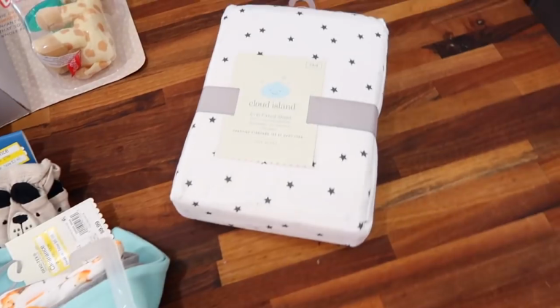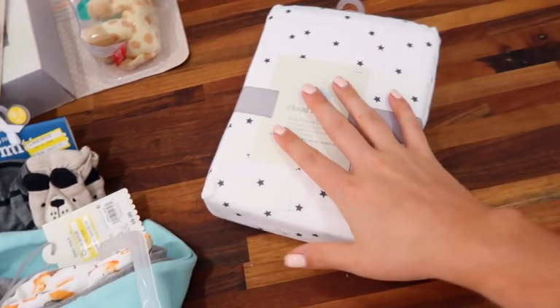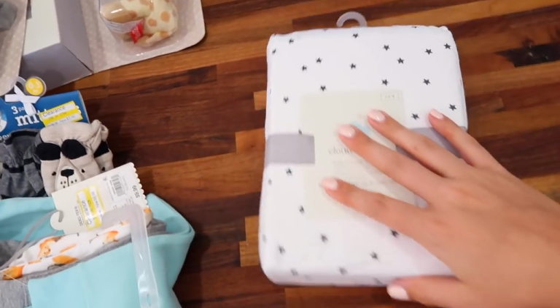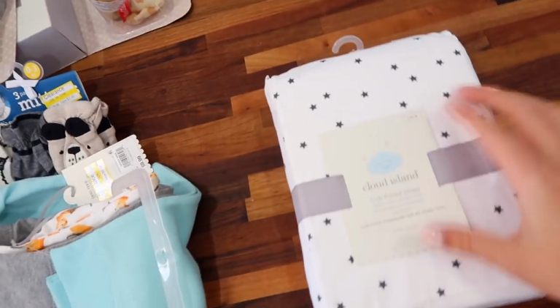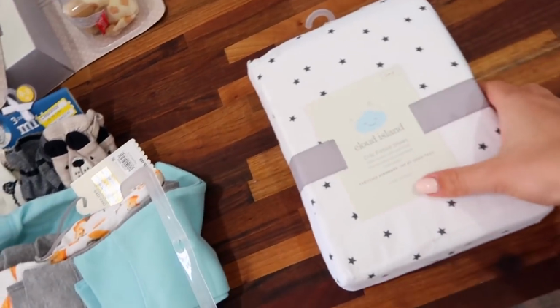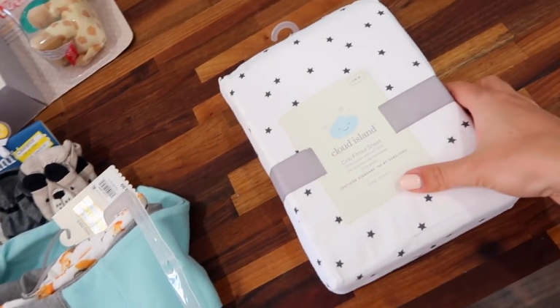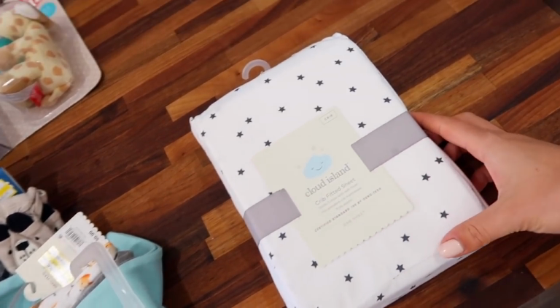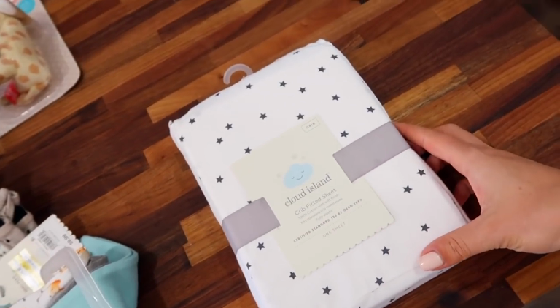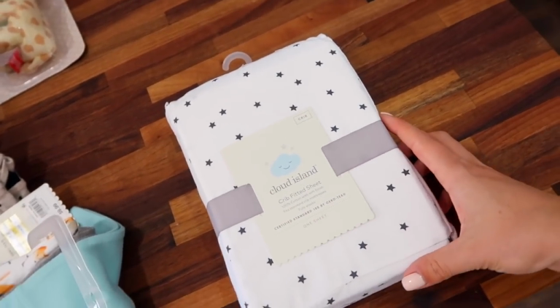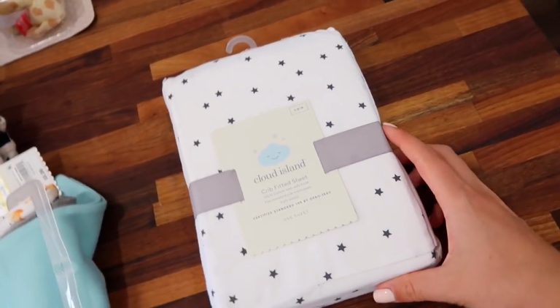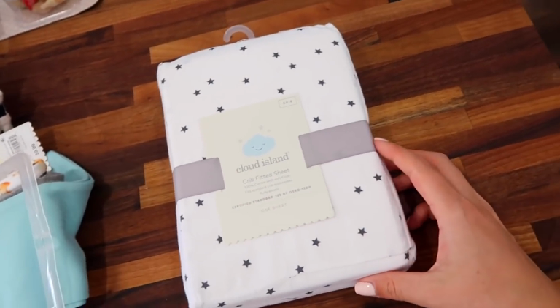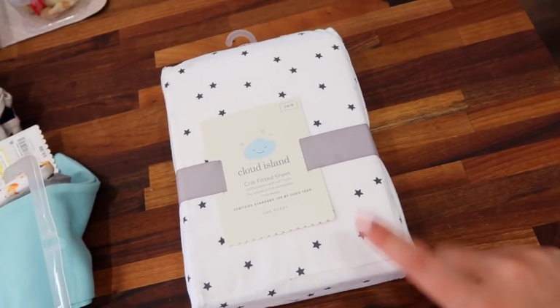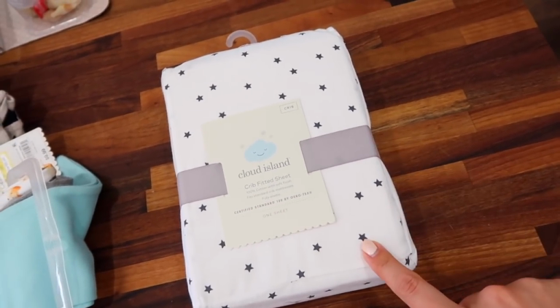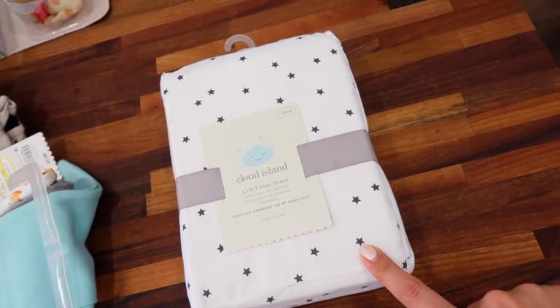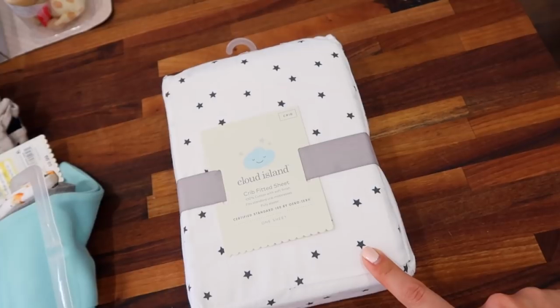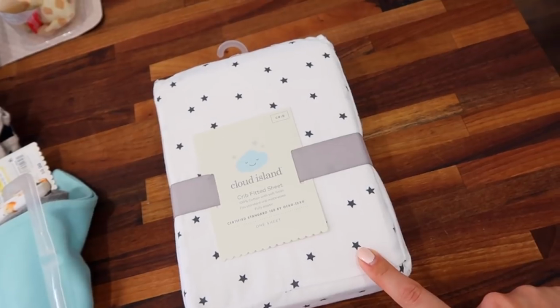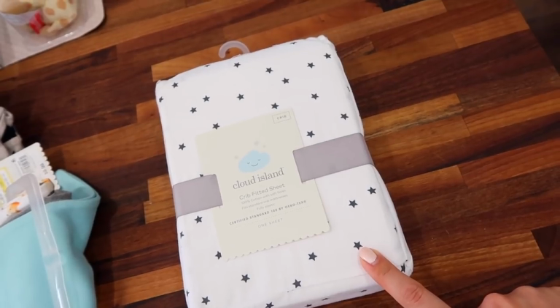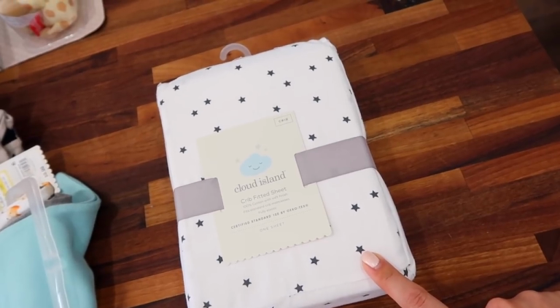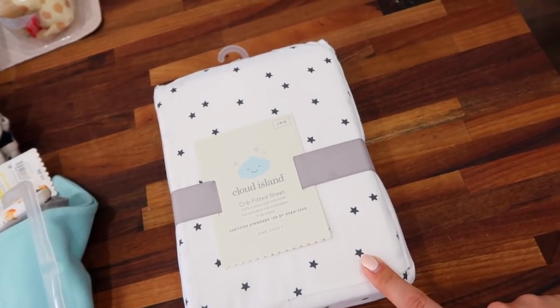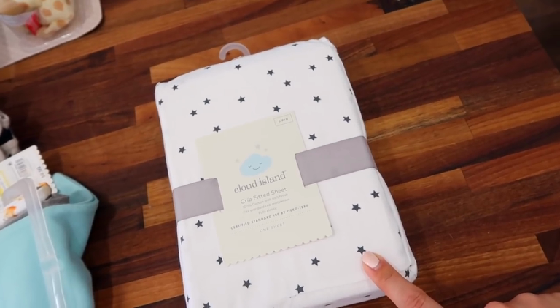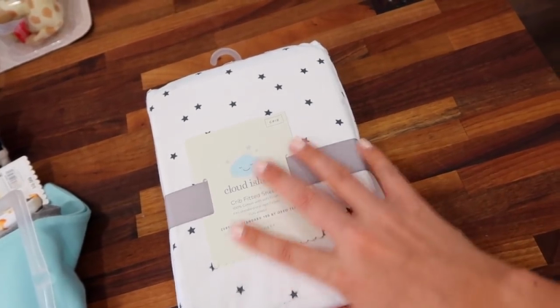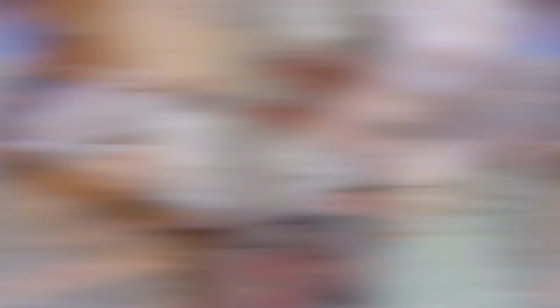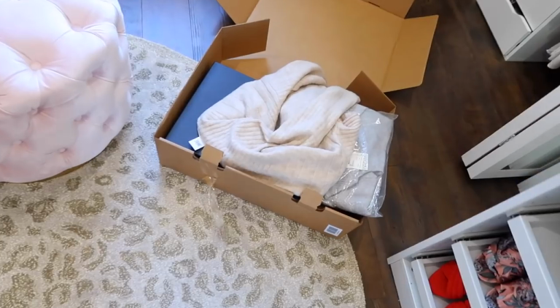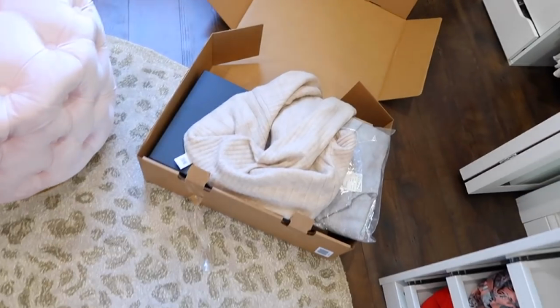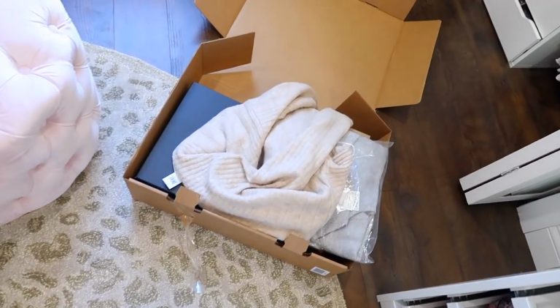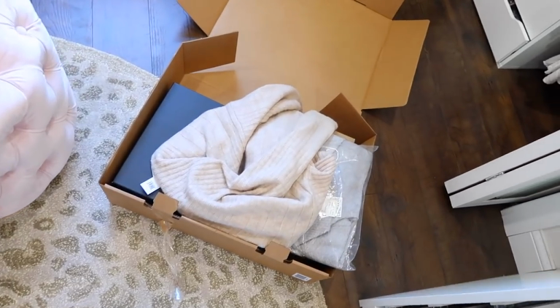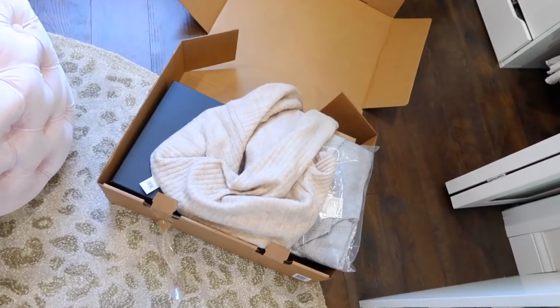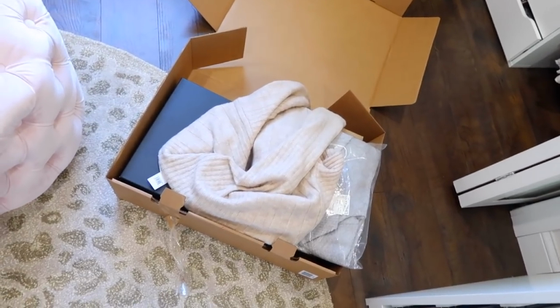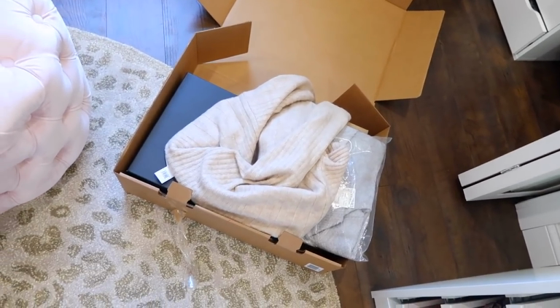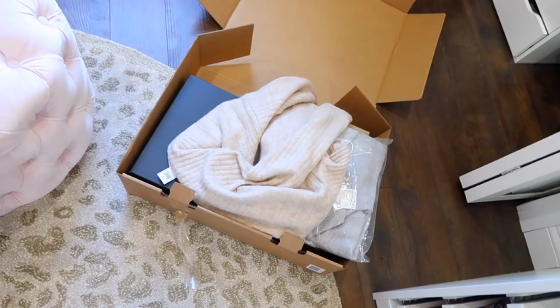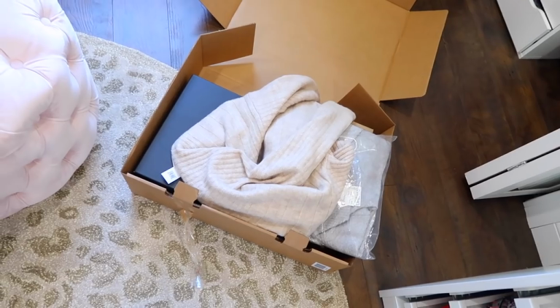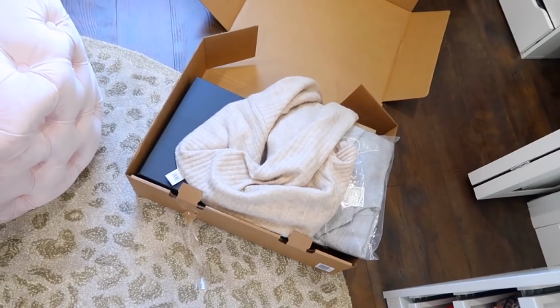These pants were on sale — three for $6.98, so three pairs of pants for seven dollars, which is a good deal. The last thing is another fitted sheet for the crib. I have one already, but of course one isn't enough, so I got the stars print.